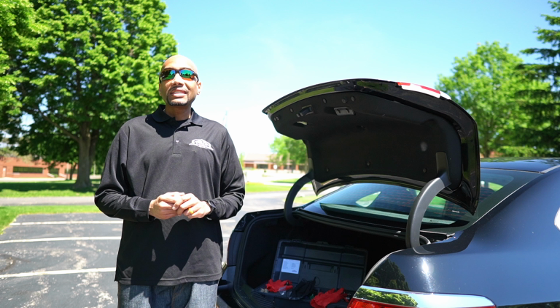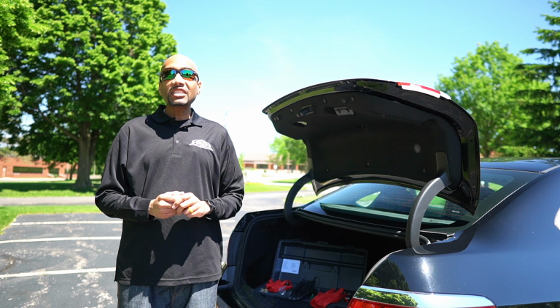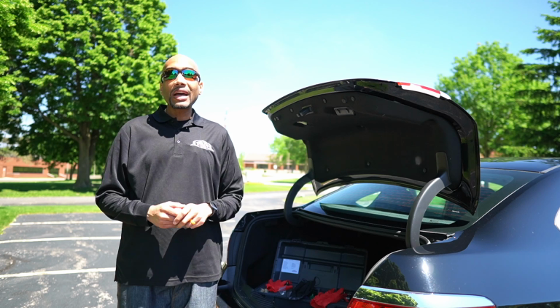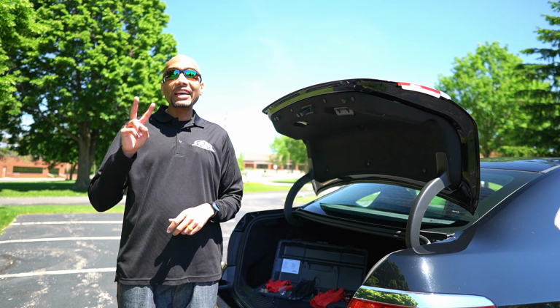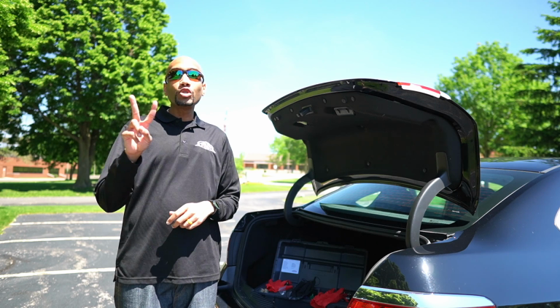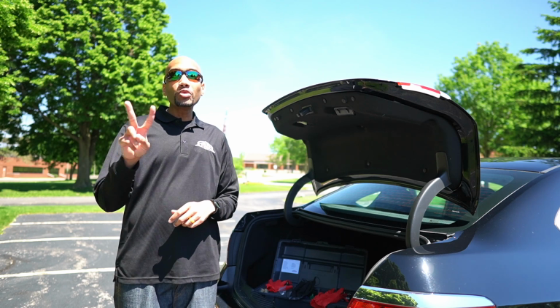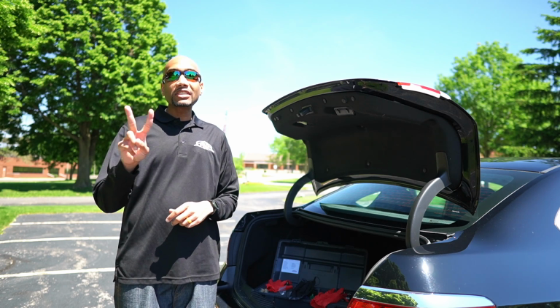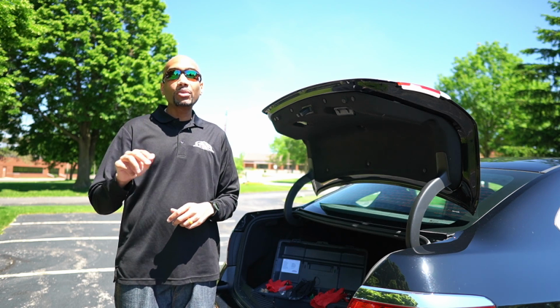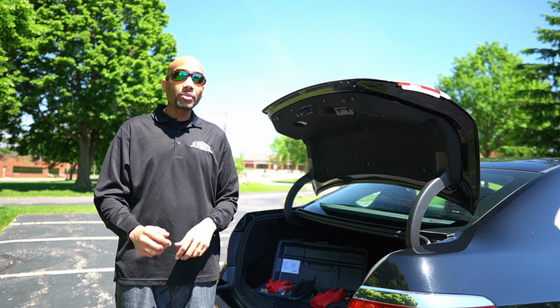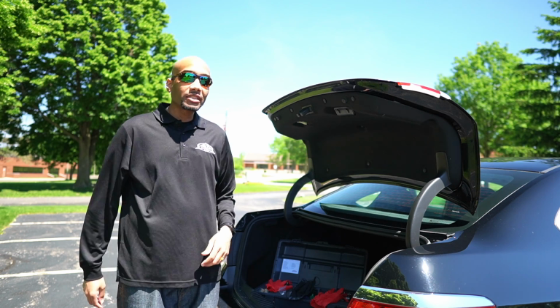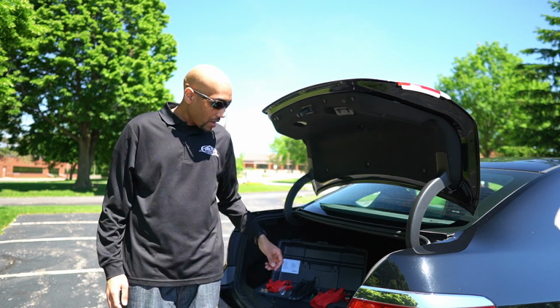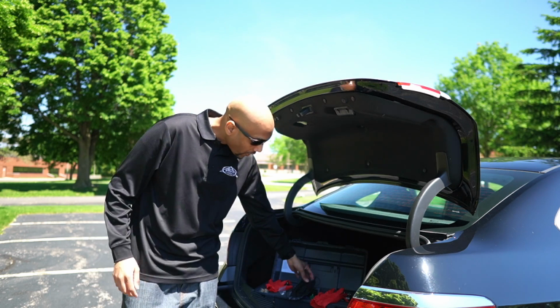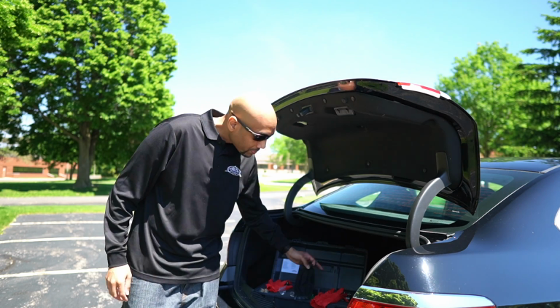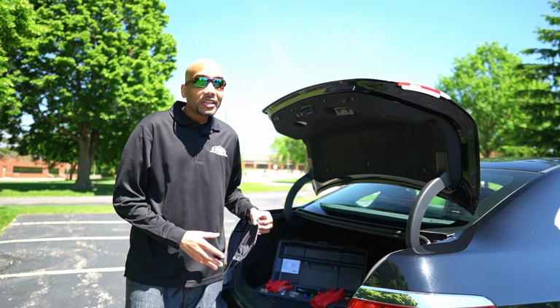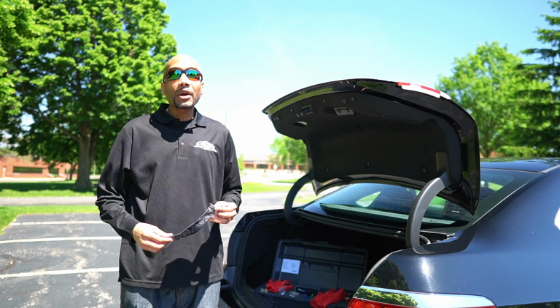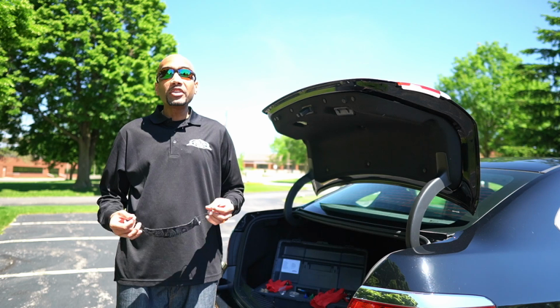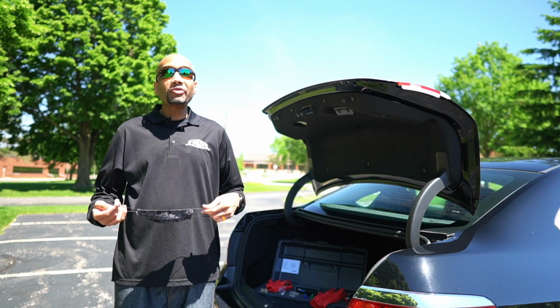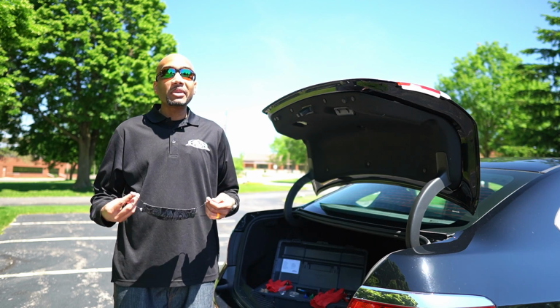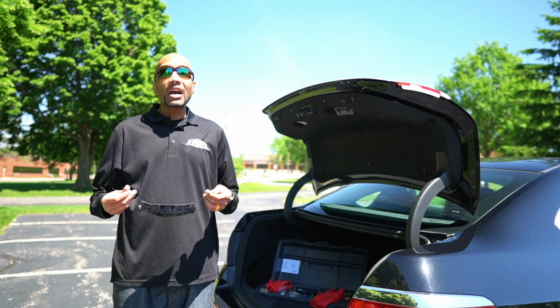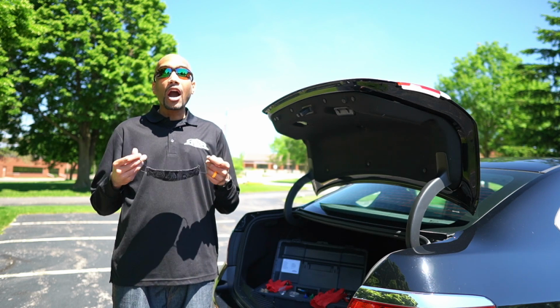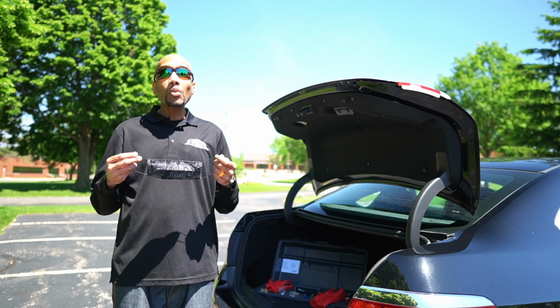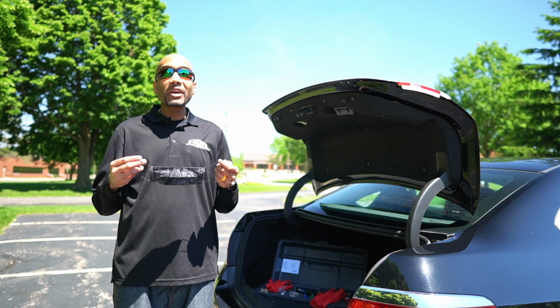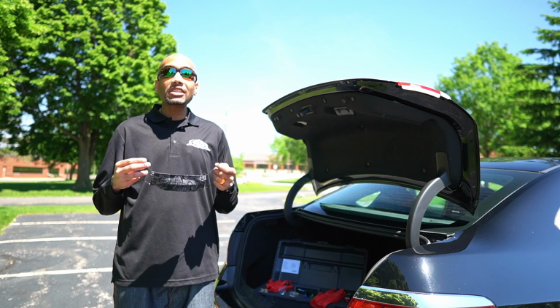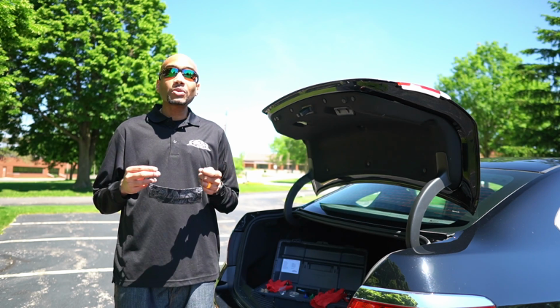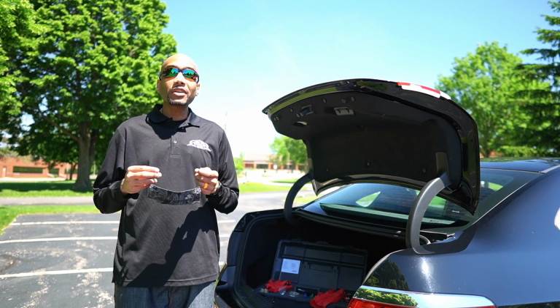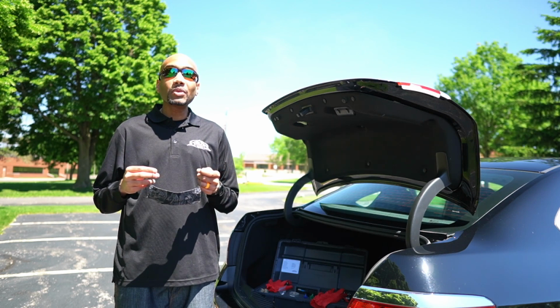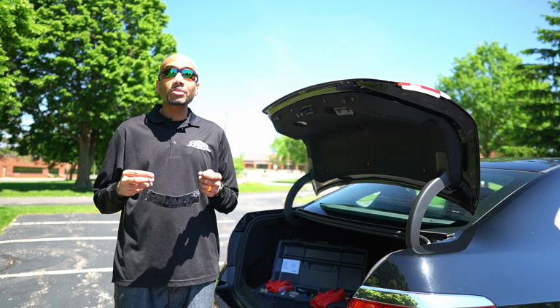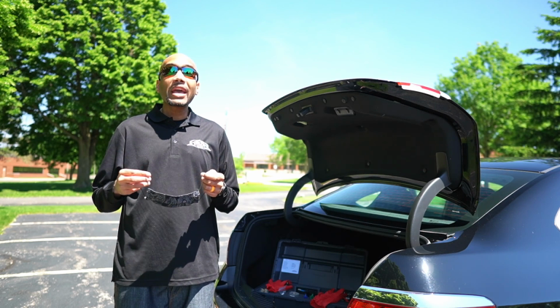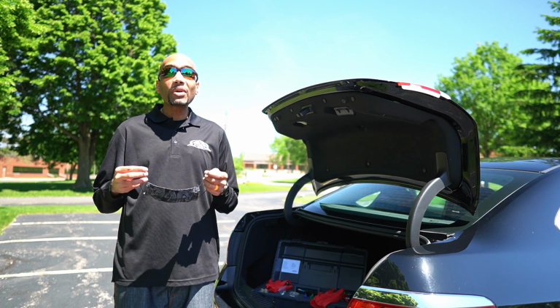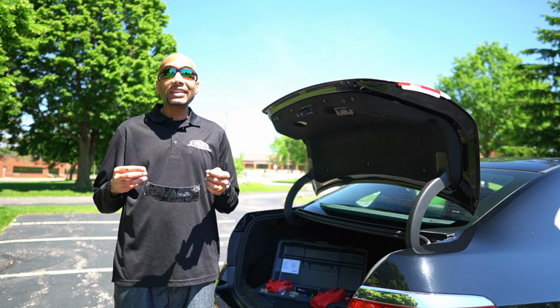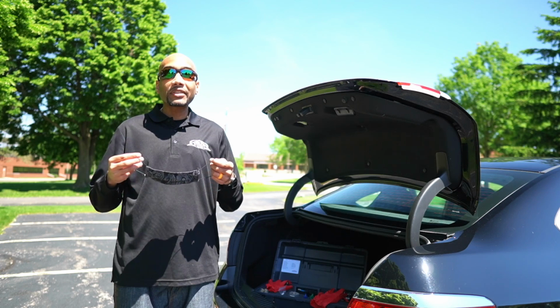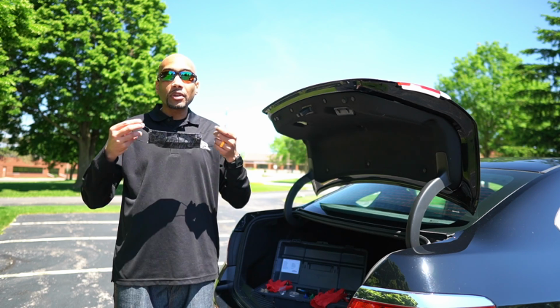Since COVID, I've added two new things to my windshield repair system. First is my reusable face mask. I always wear a face mask when interacting with customers and when I get inside their vehicle.